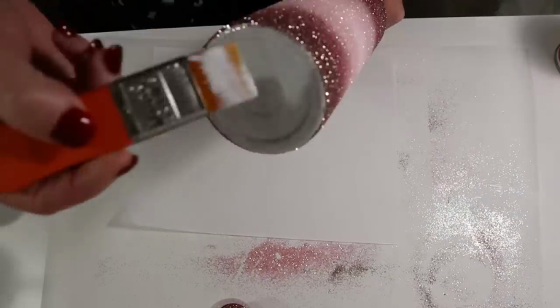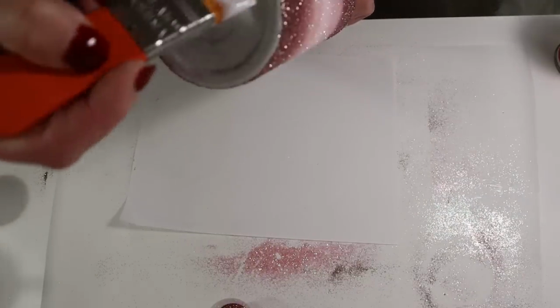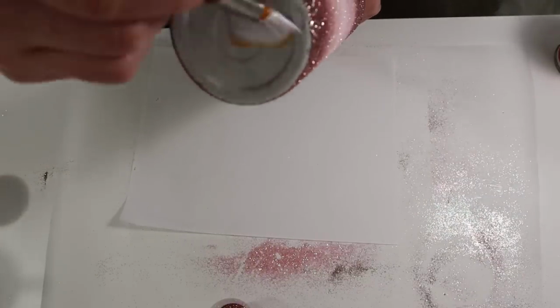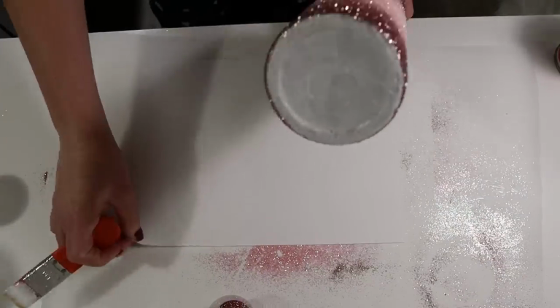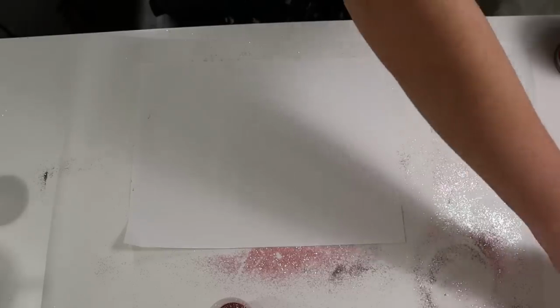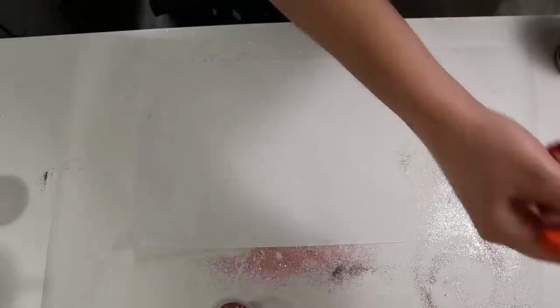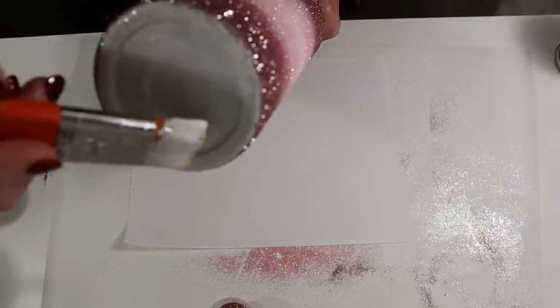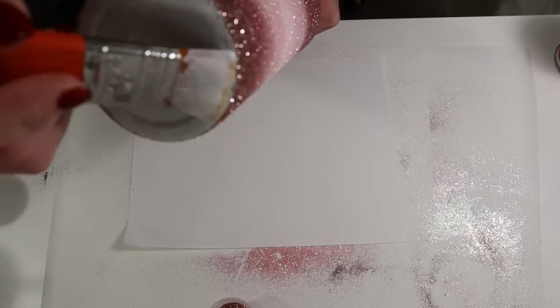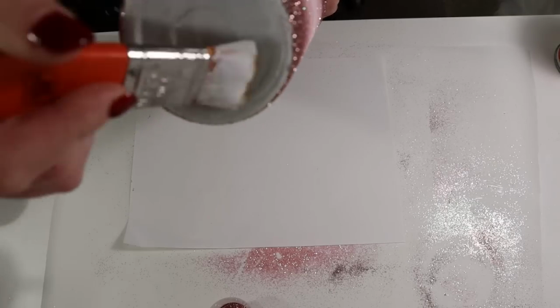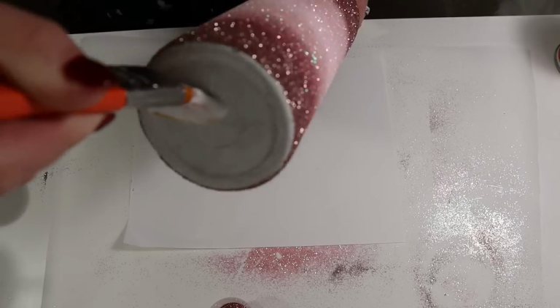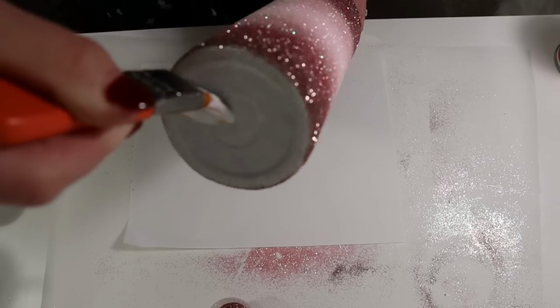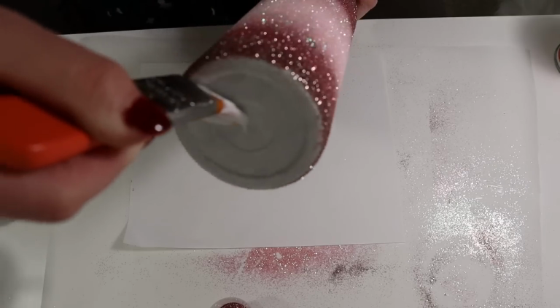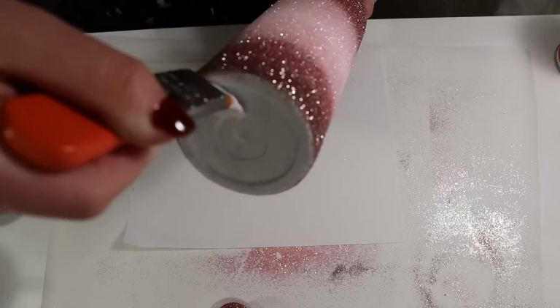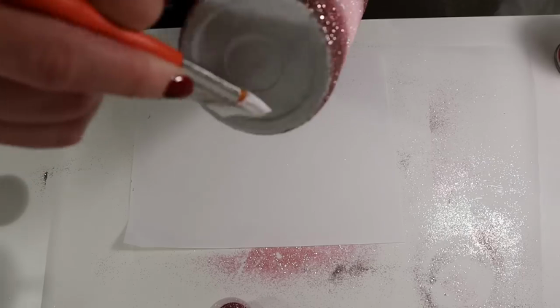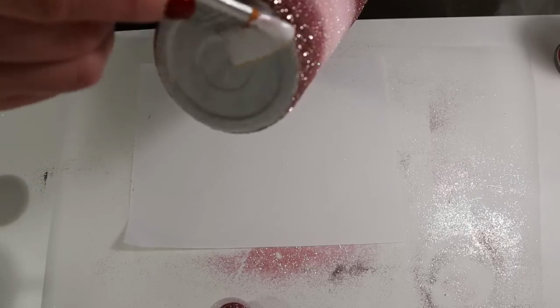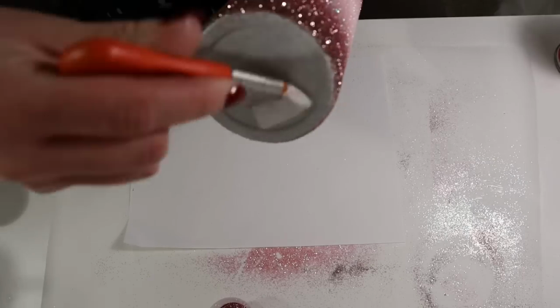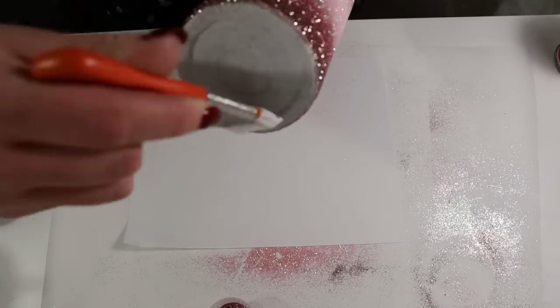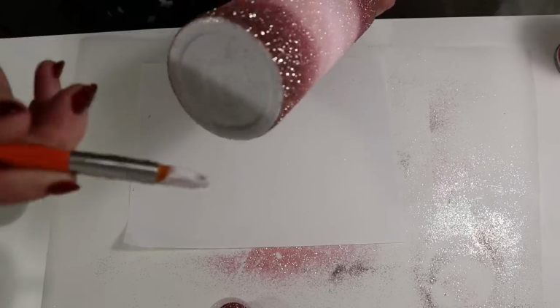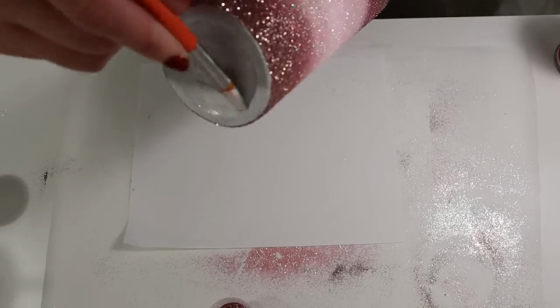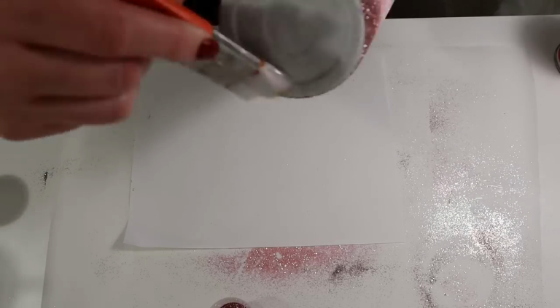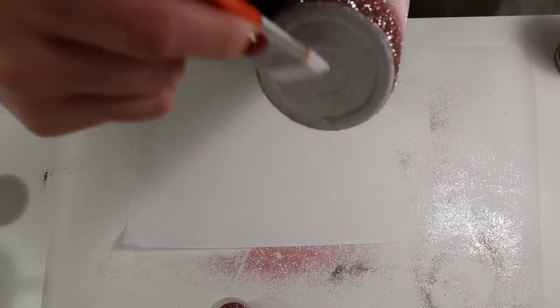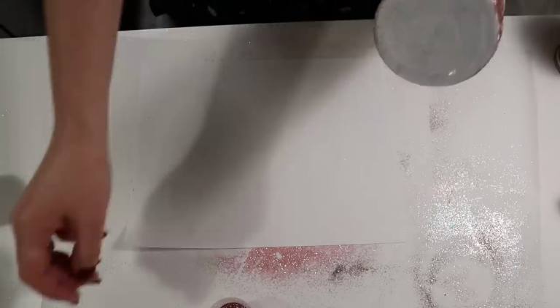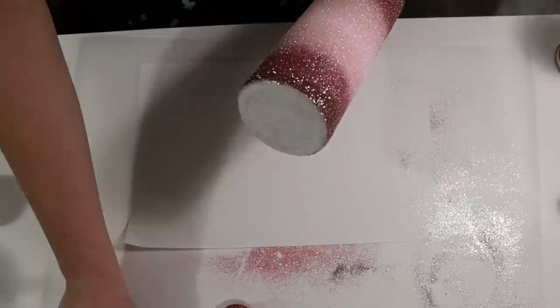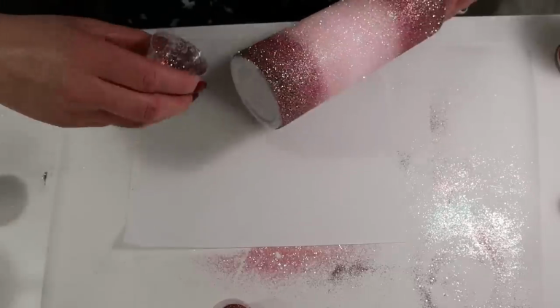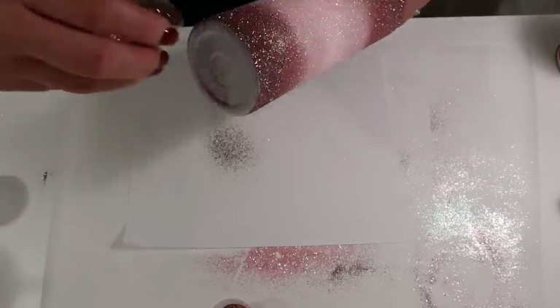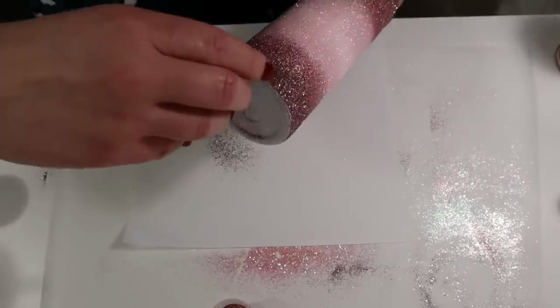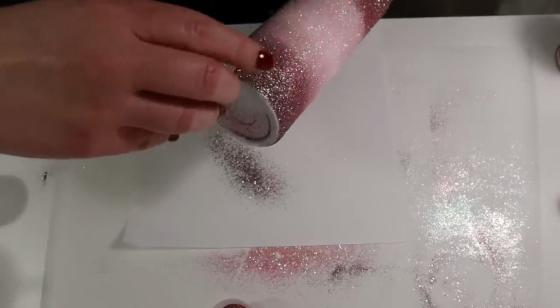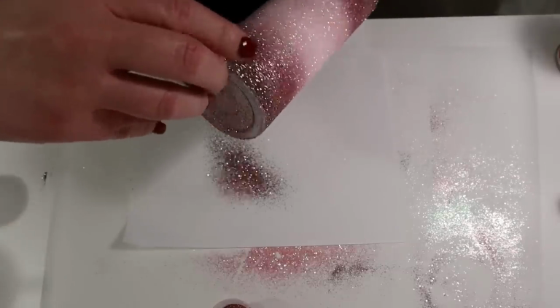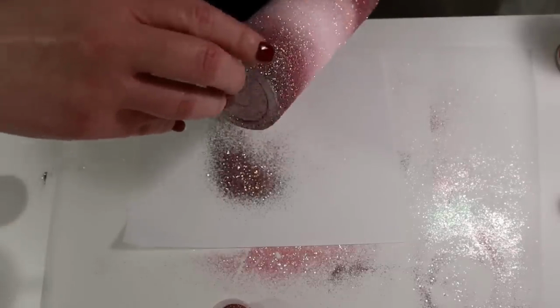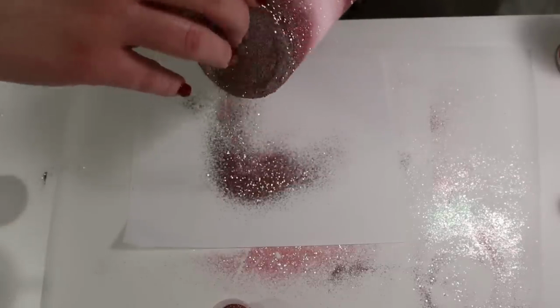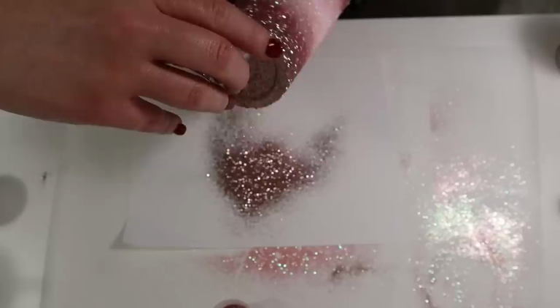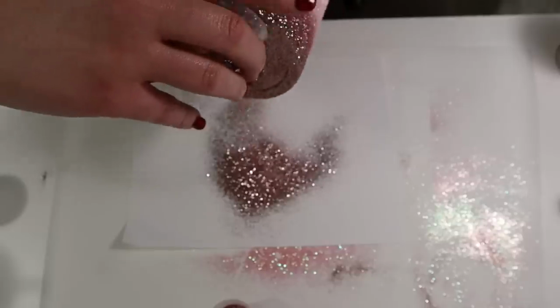Once I'm finished applying all the glitters onto the Tumbler, I go ahead and place that glitter on the bottom. I typically wait until last to do the bottom so I can stand my Tumbler upright while applying the other glitters.